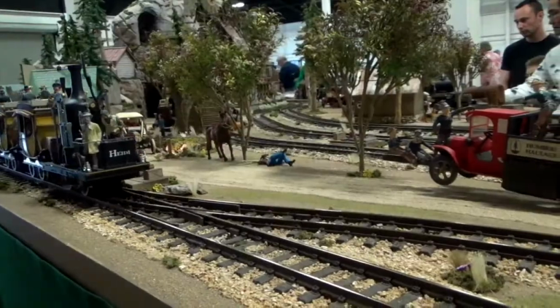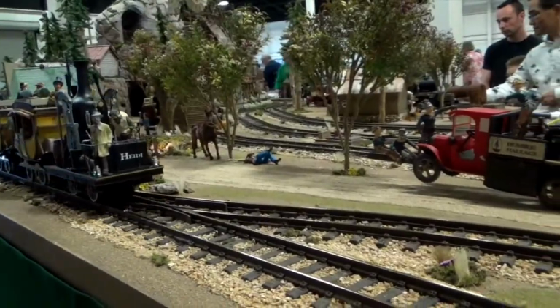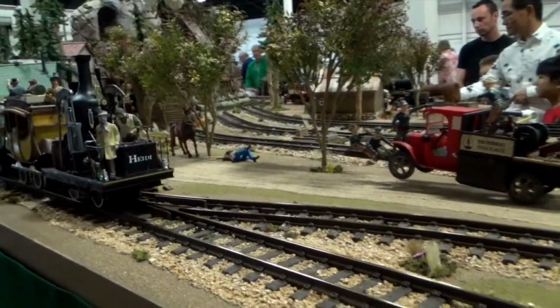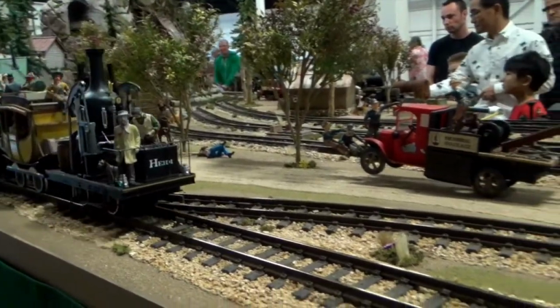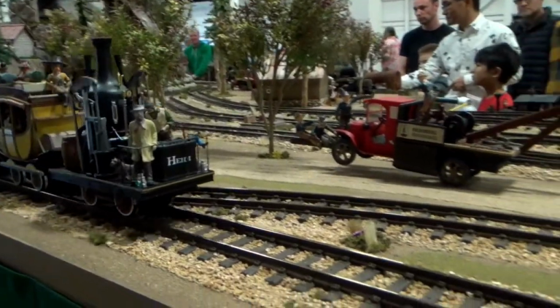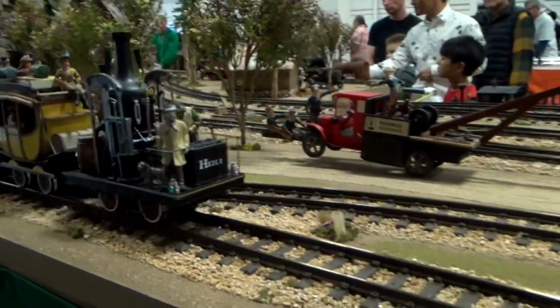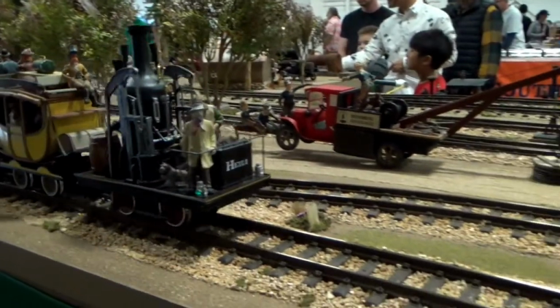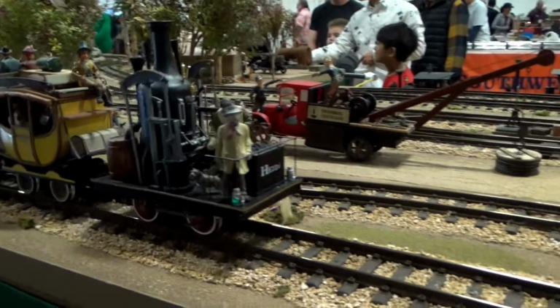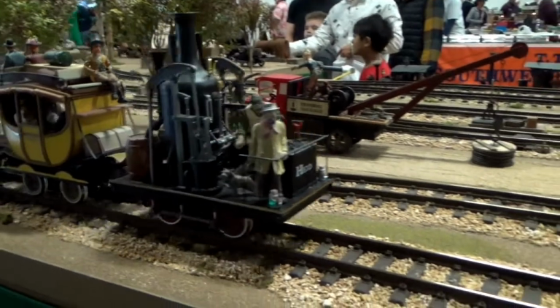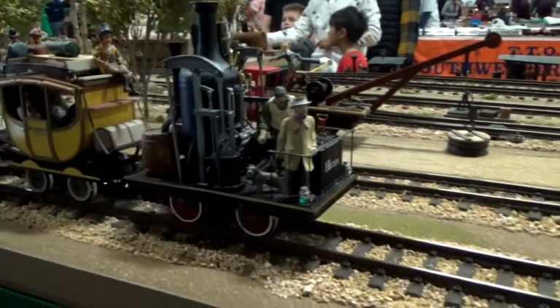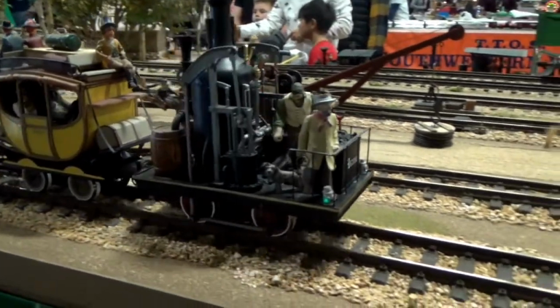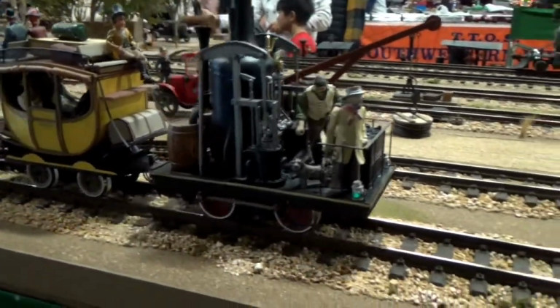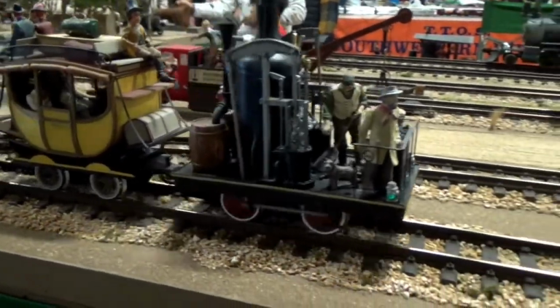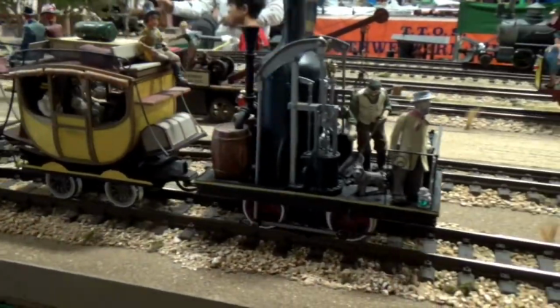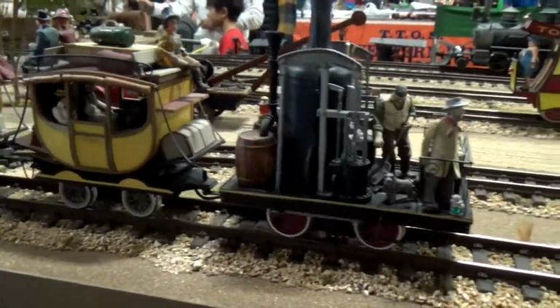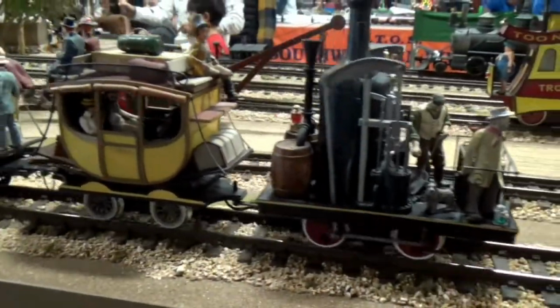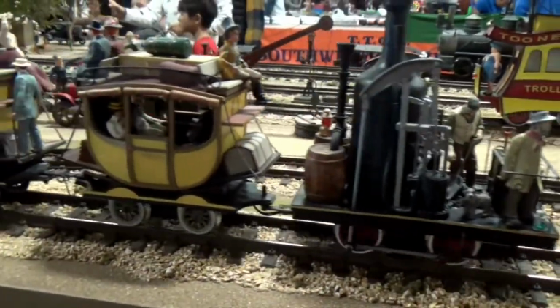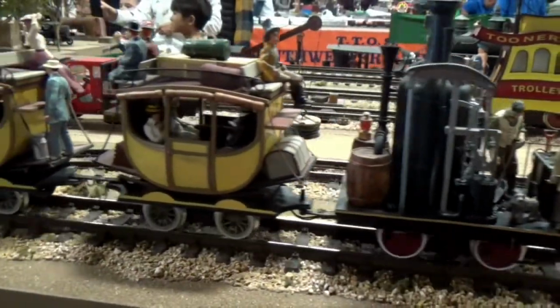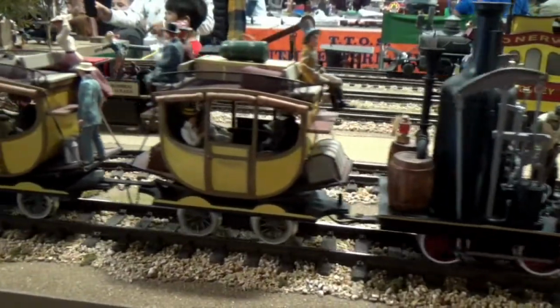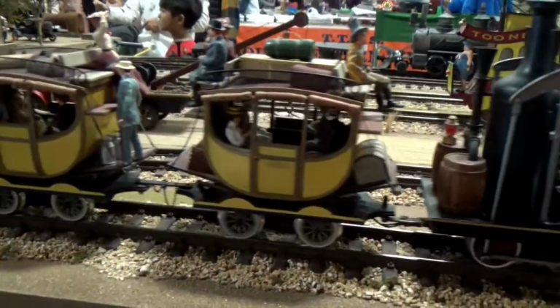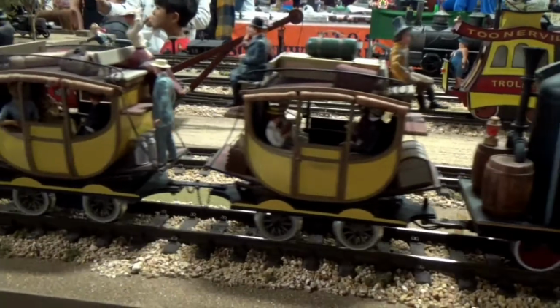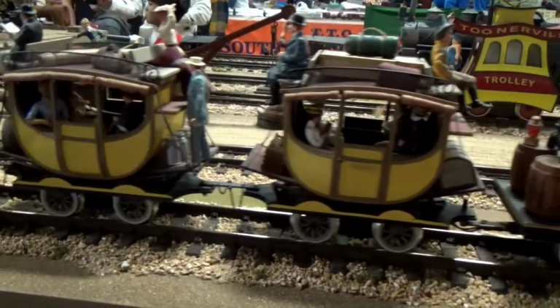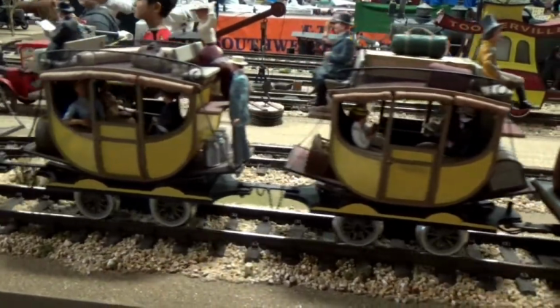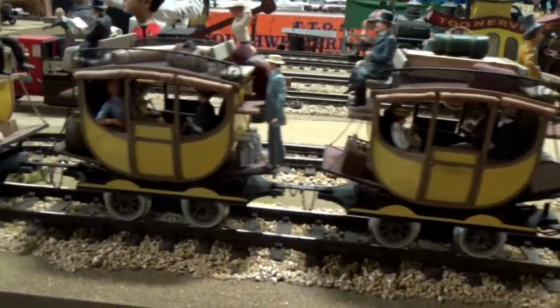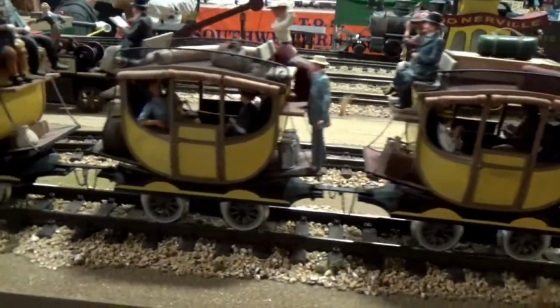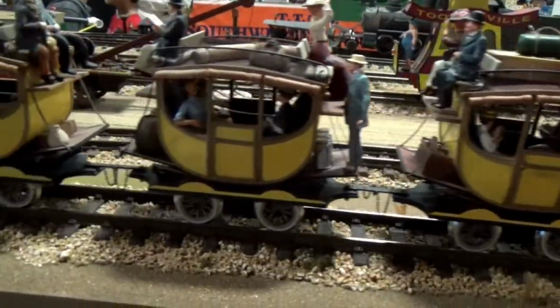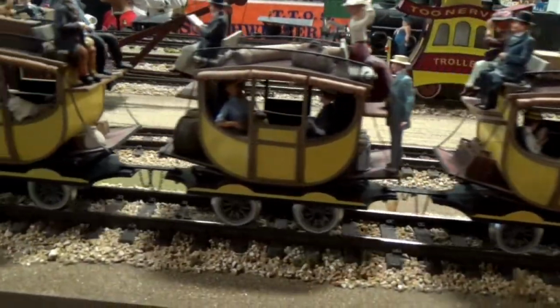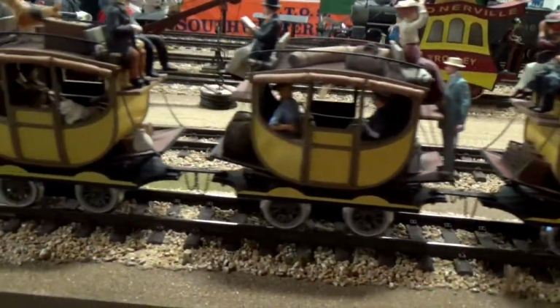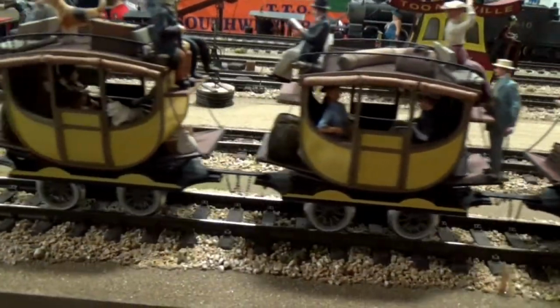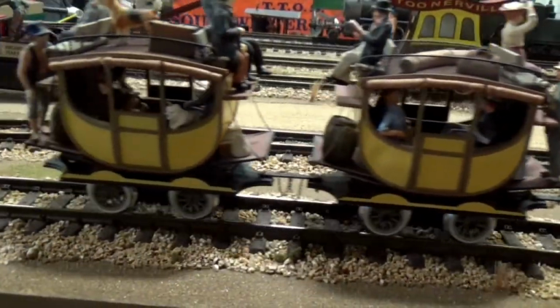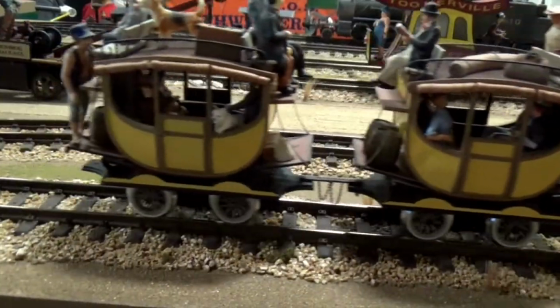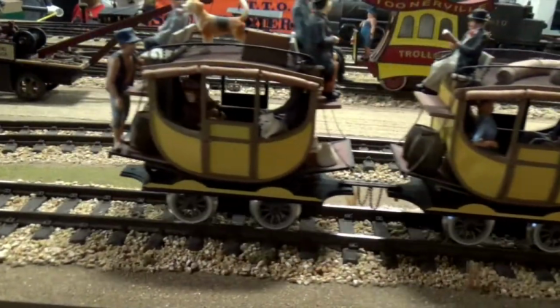At the Great Train Show, here is a model of what the first trains look like. Let's count! 1, 2, 3, and 4!